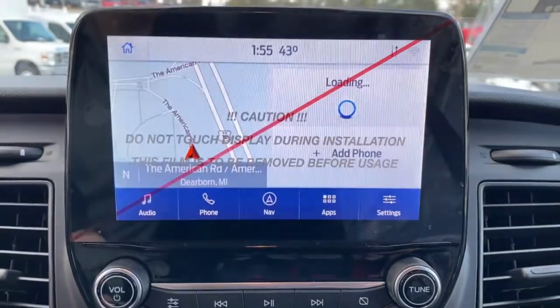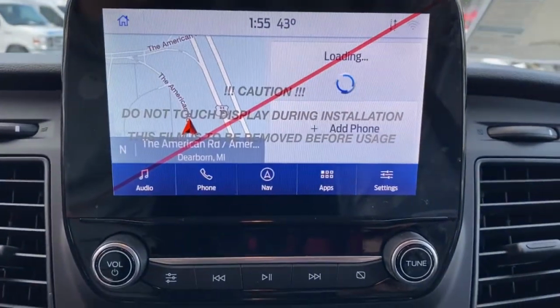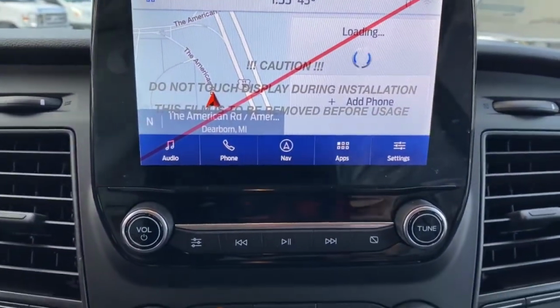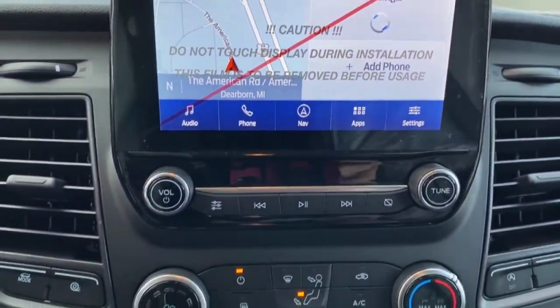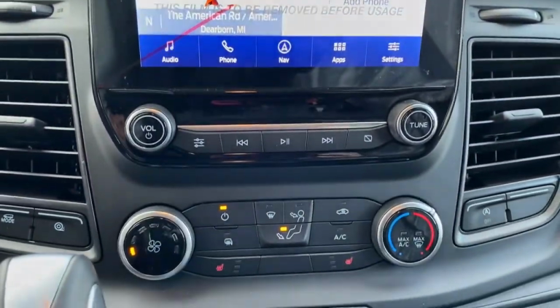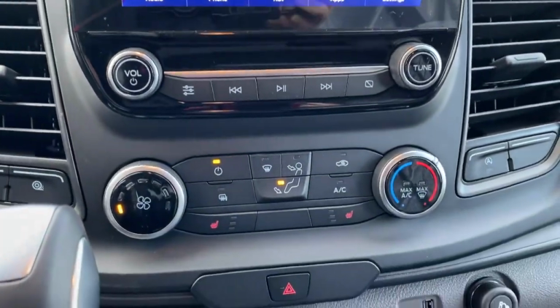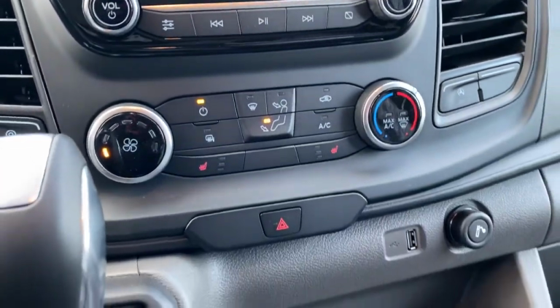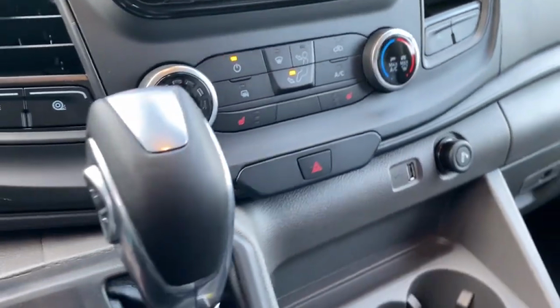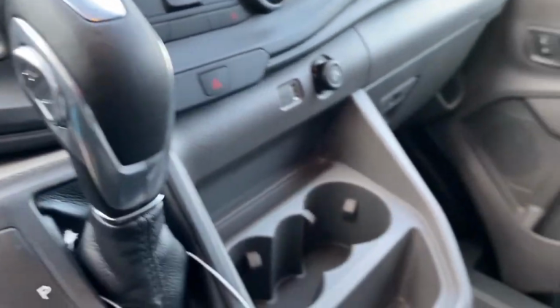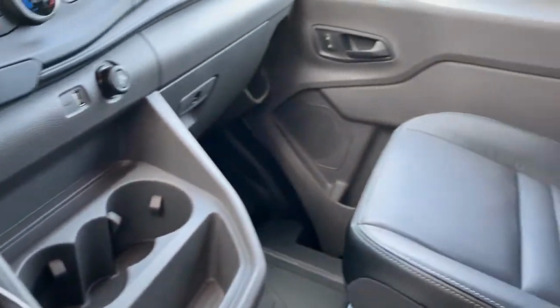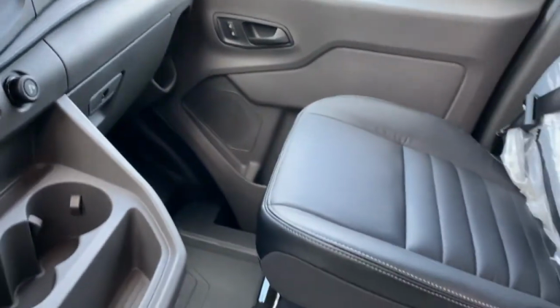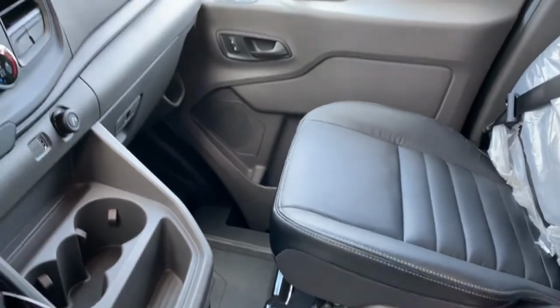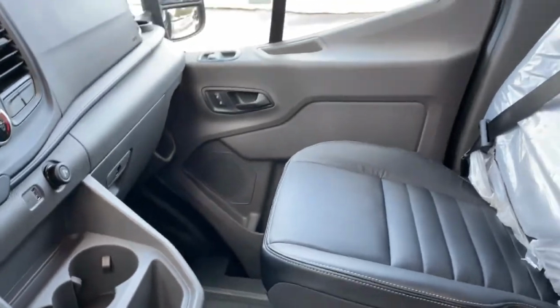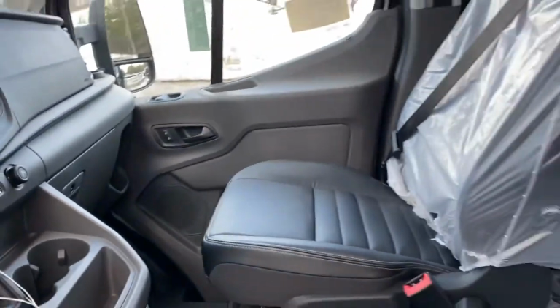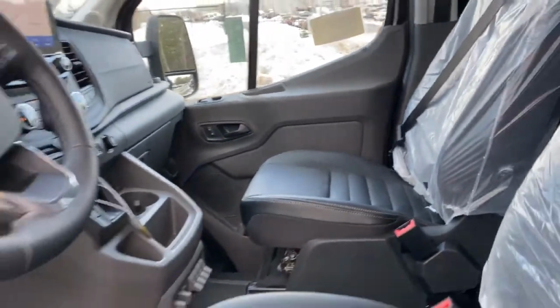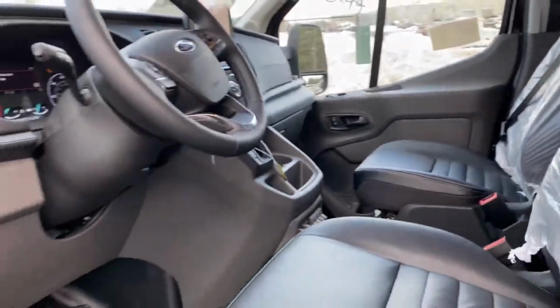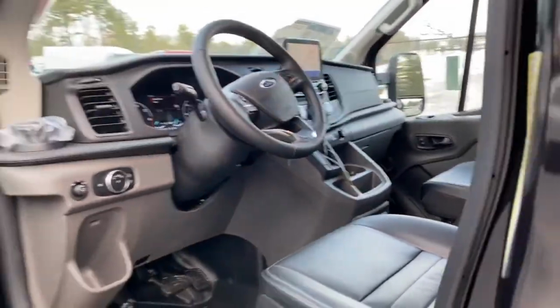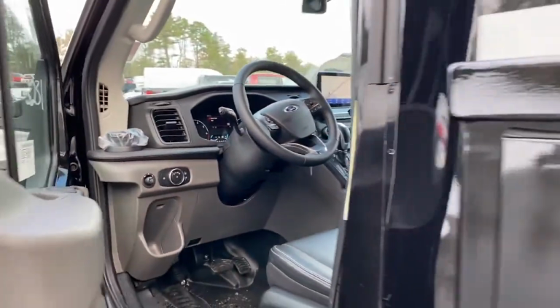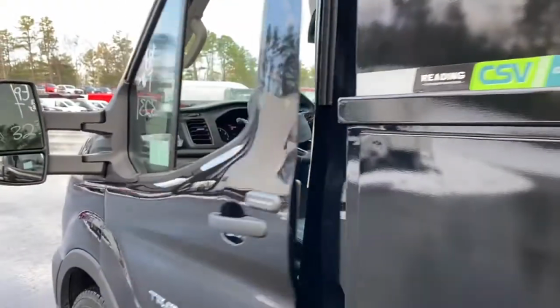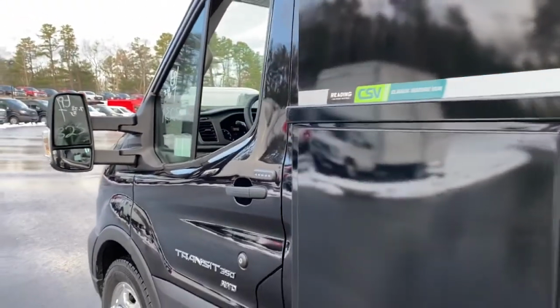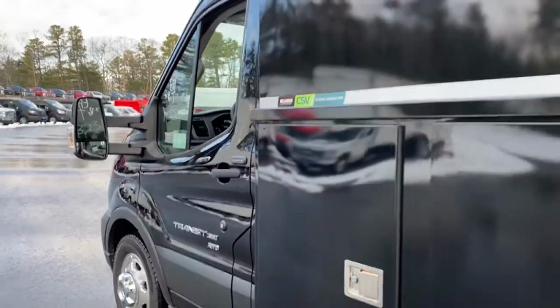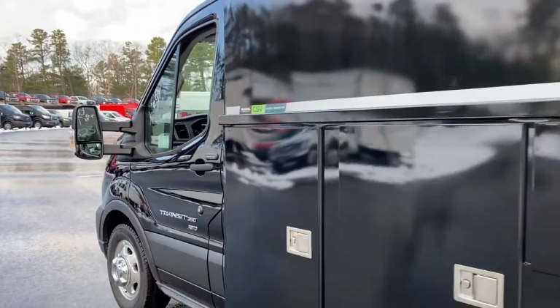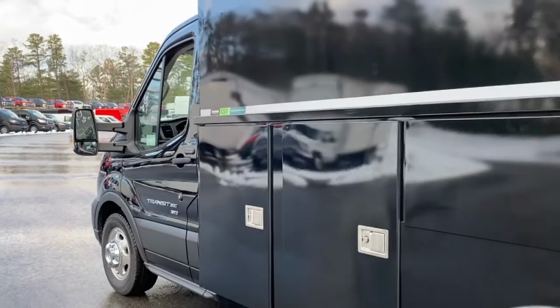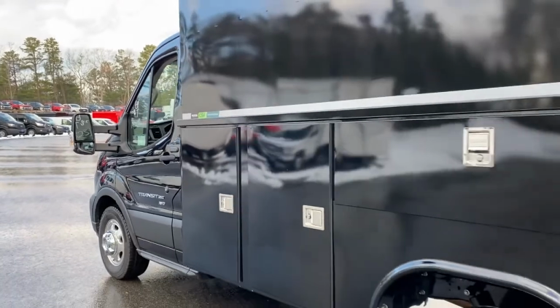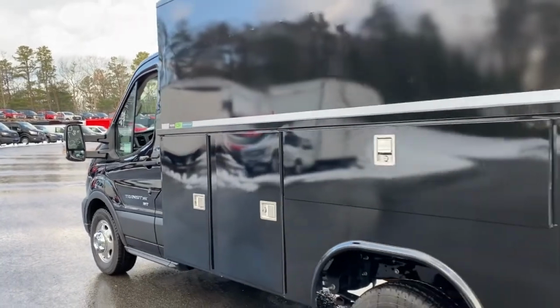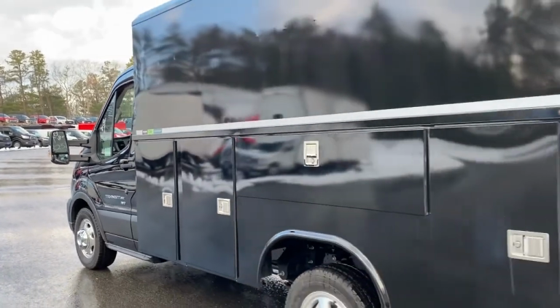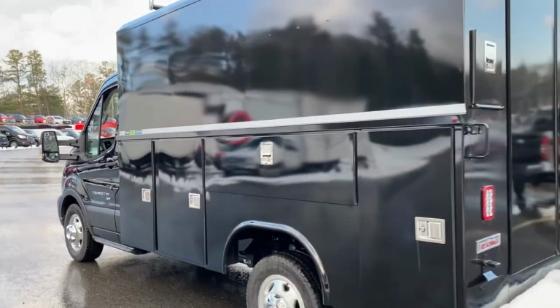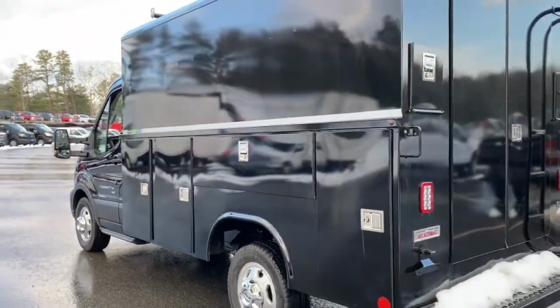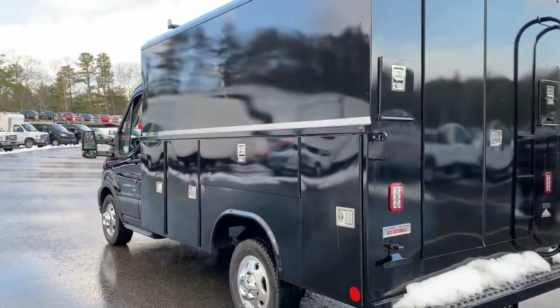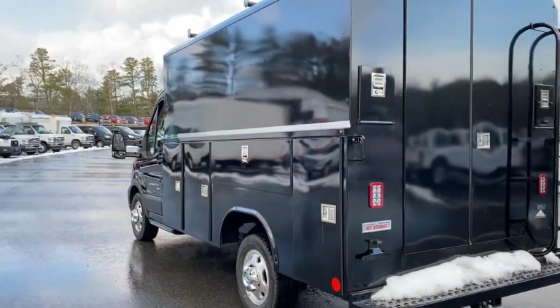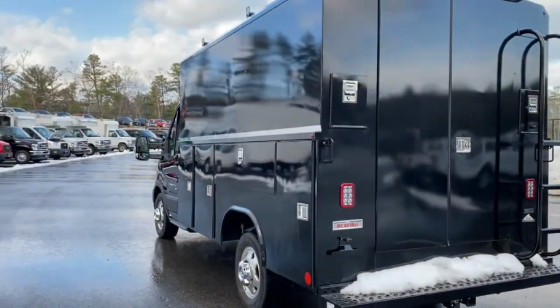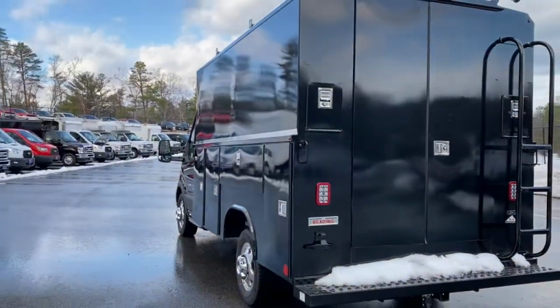All-wheel drive, keyless entry, heated driver seat, remote engine start, satellite radio, power passenger seat, iPod and MP3 input, V6 cylinder engine, backup camera, heated mirrors.